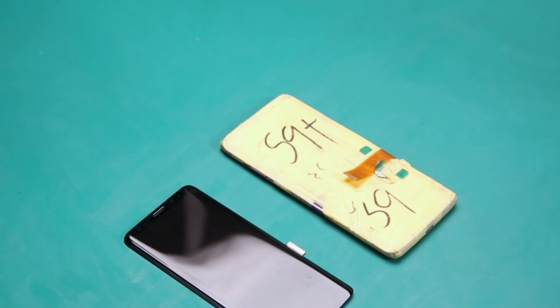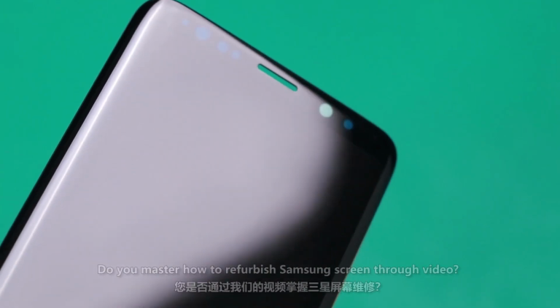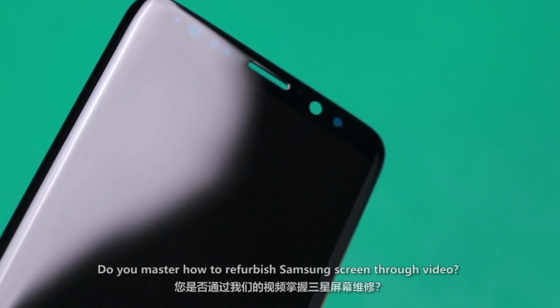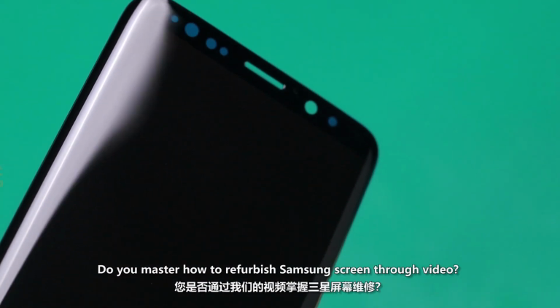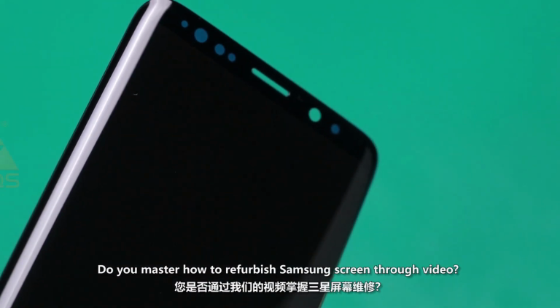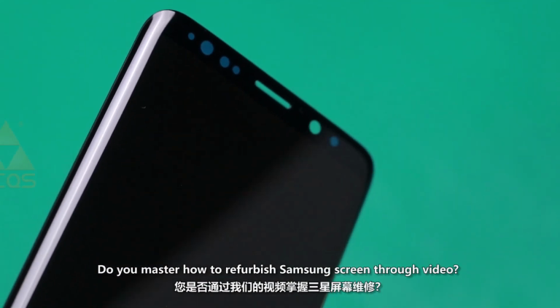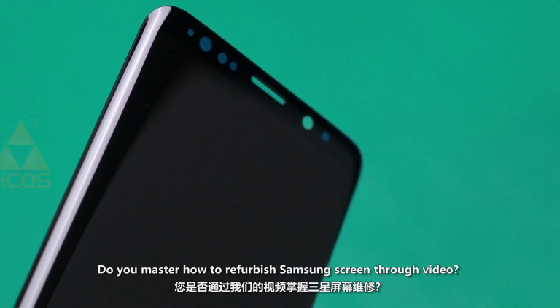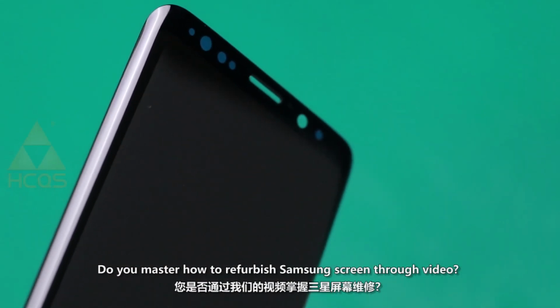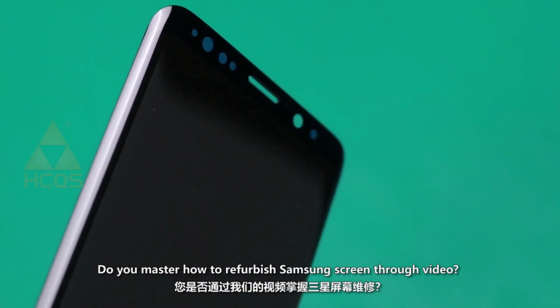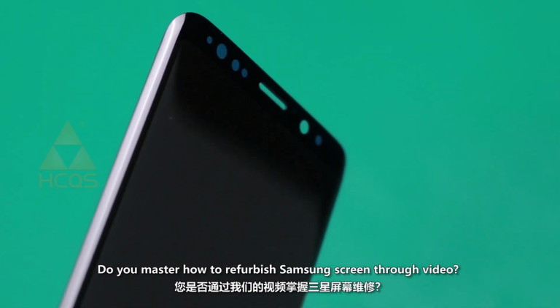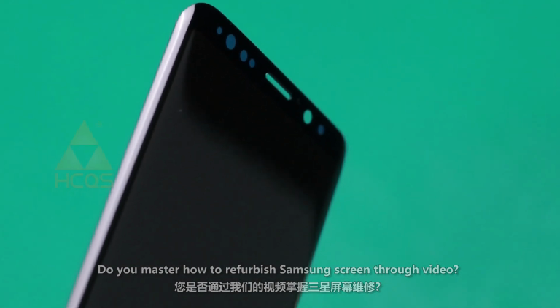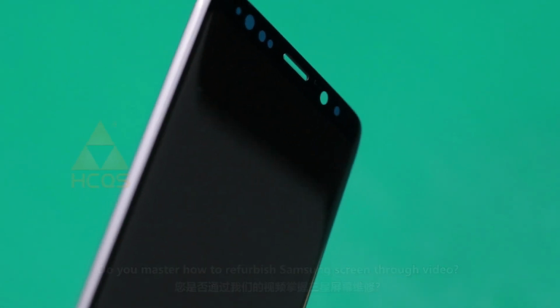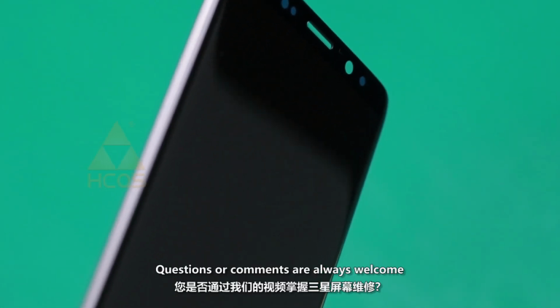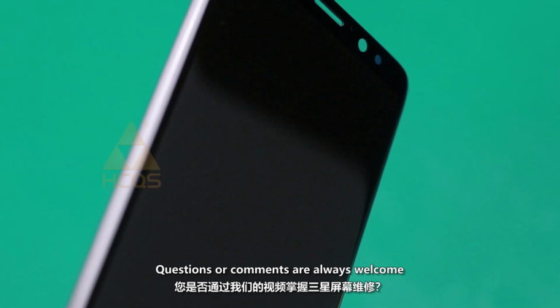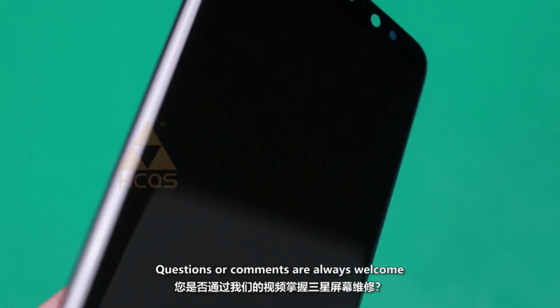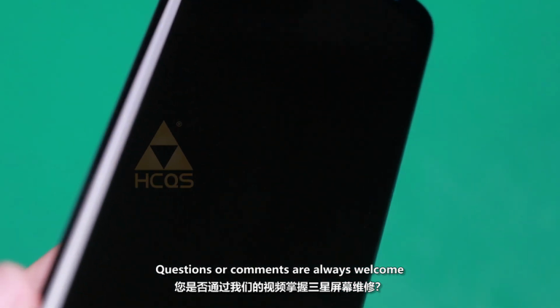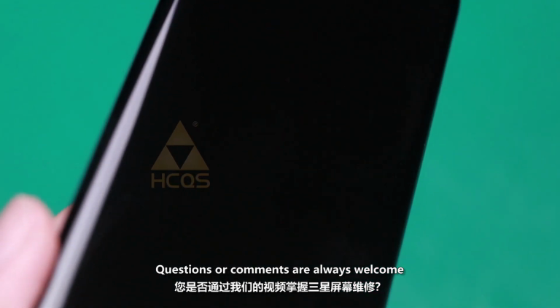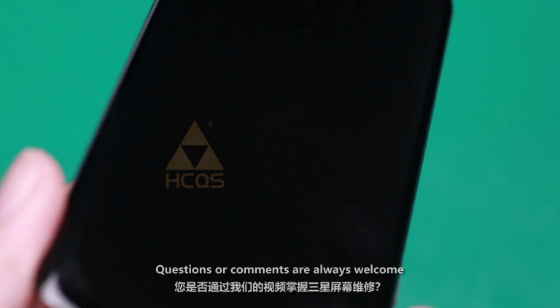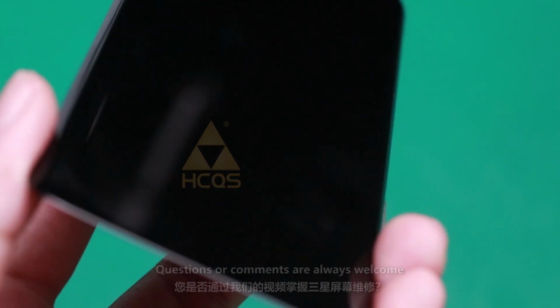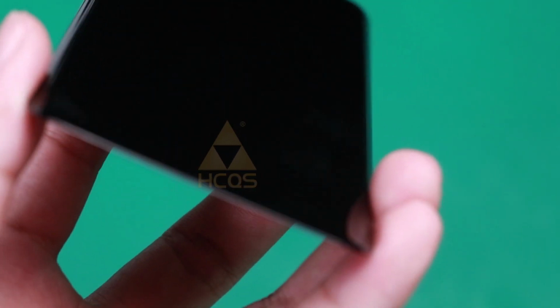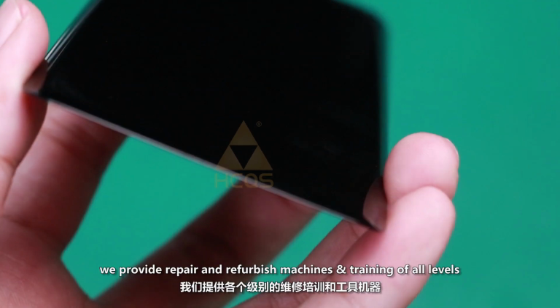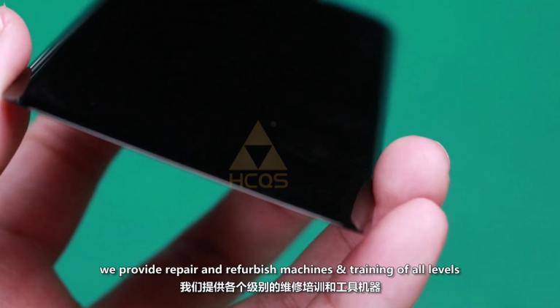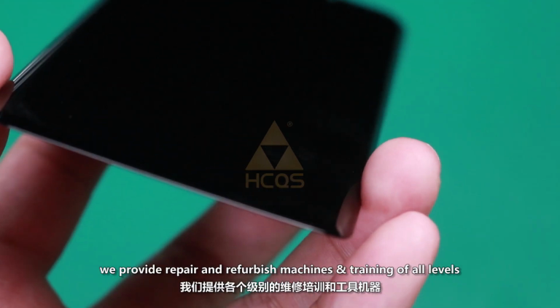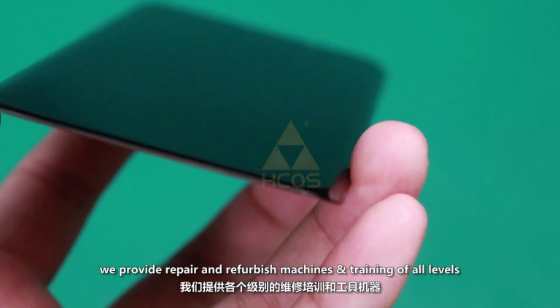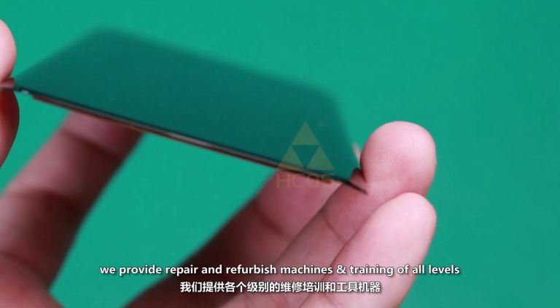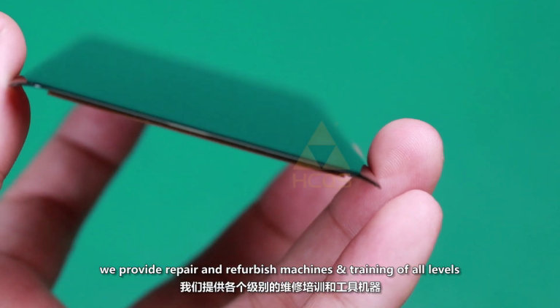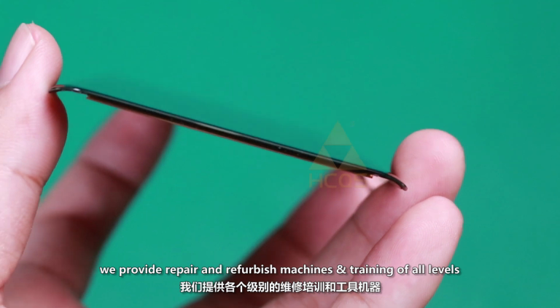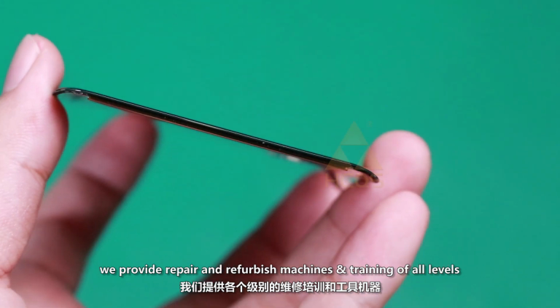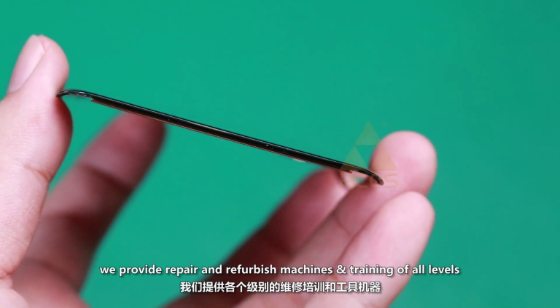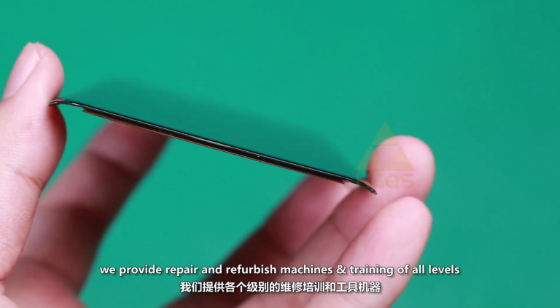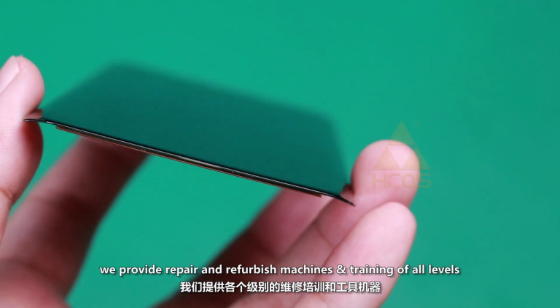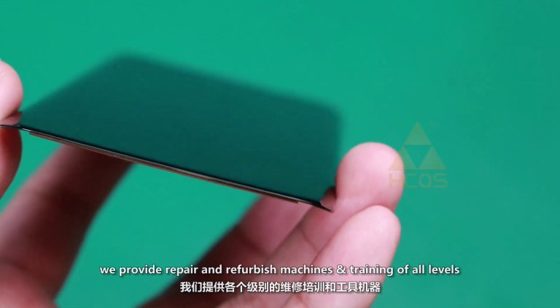Do you now know how to refurbish a Samsung screen after watching this video? Questions or comments are always welcome. We provide repair and refurbishment machines and training of all levels. Contact us to get the schedule today.